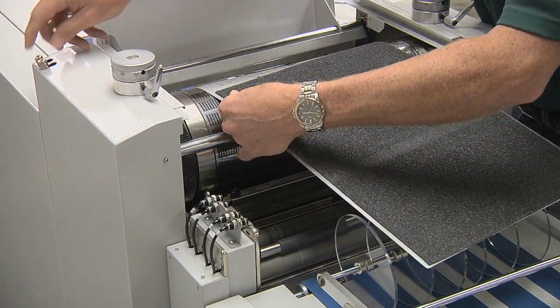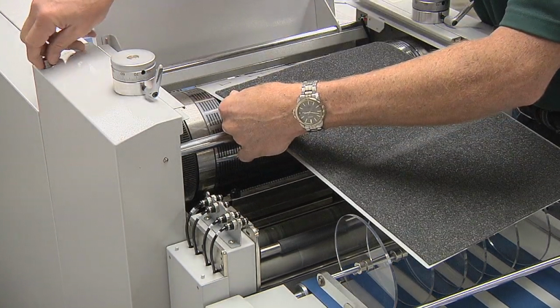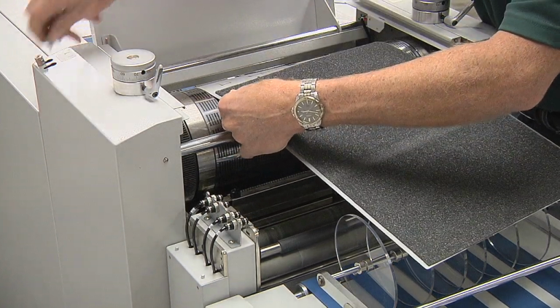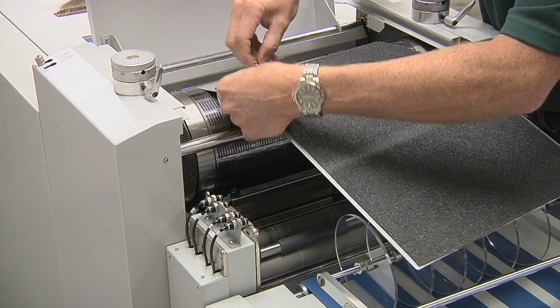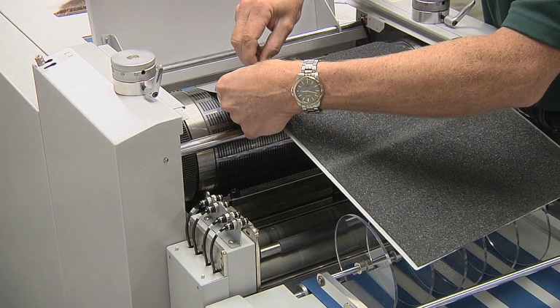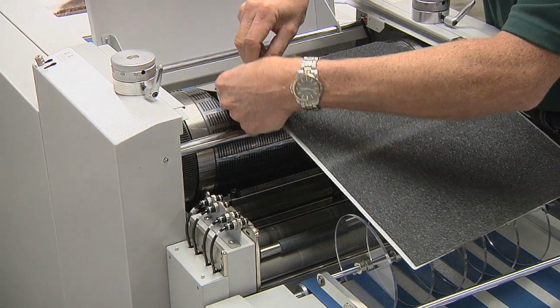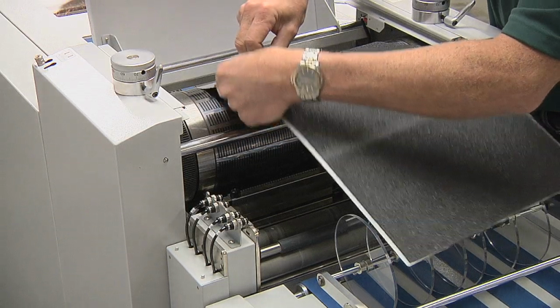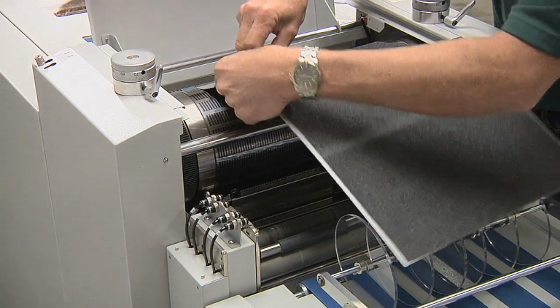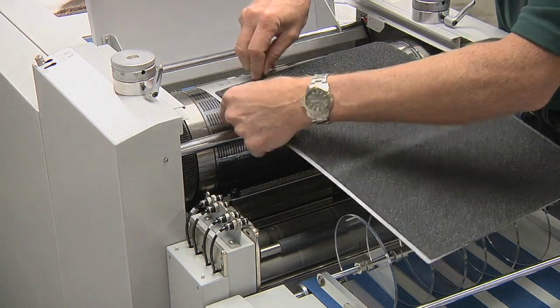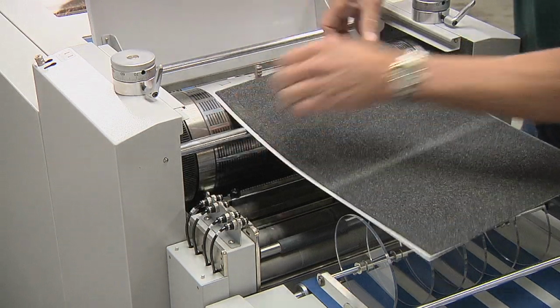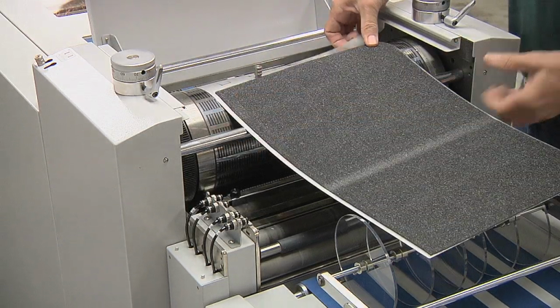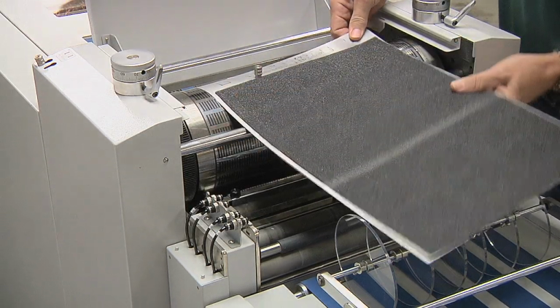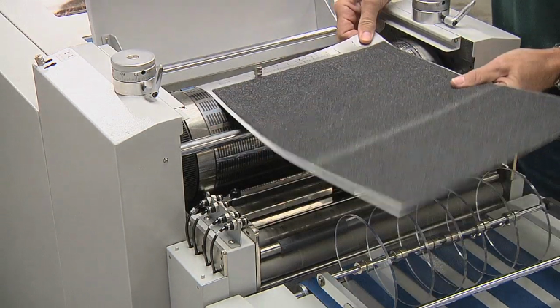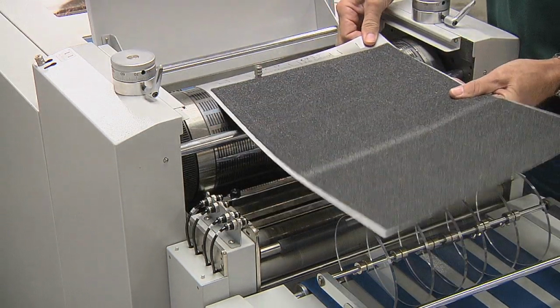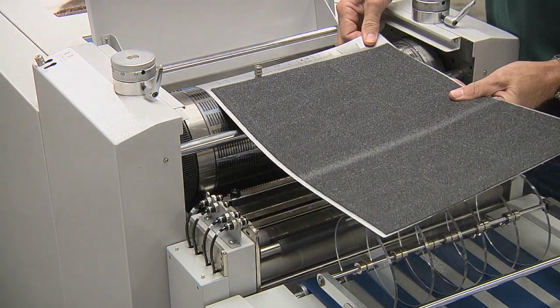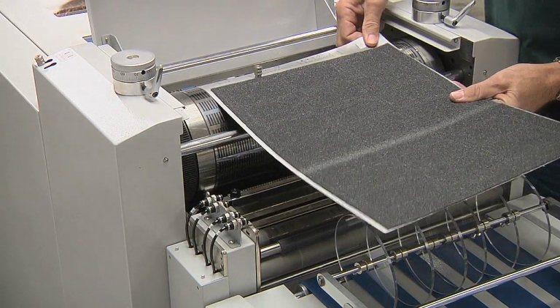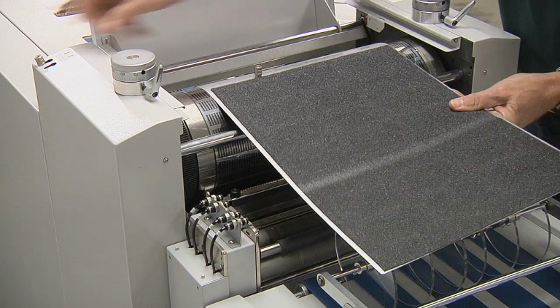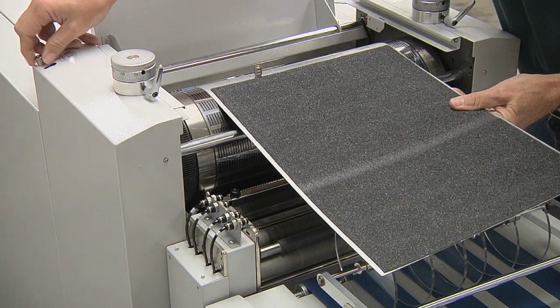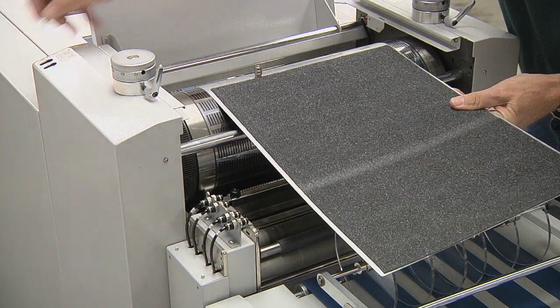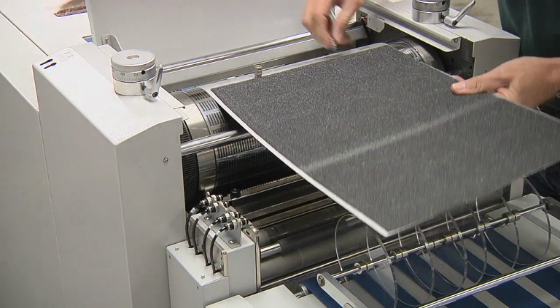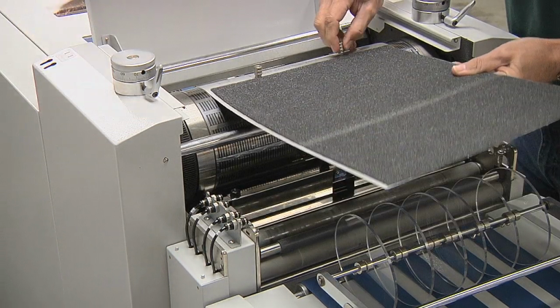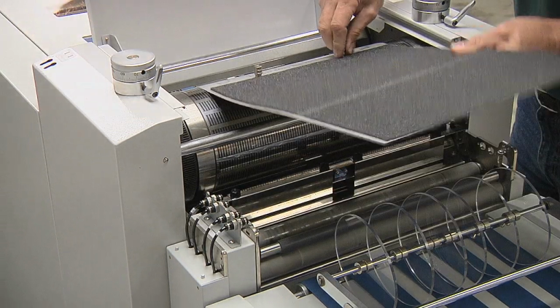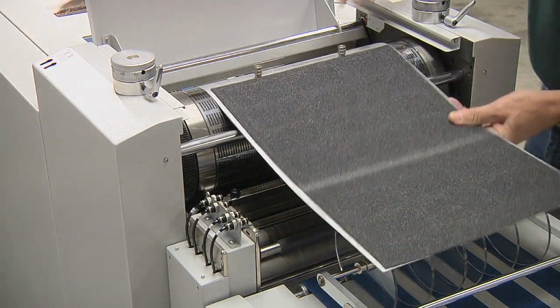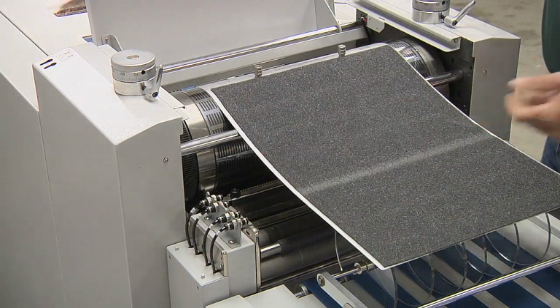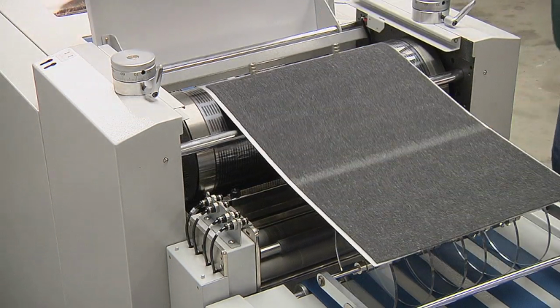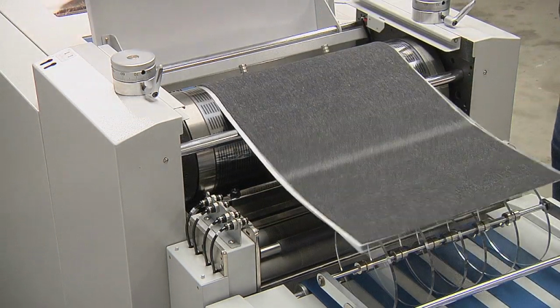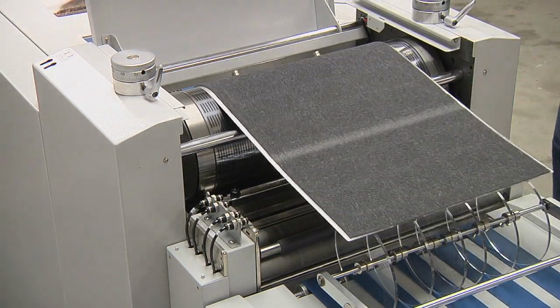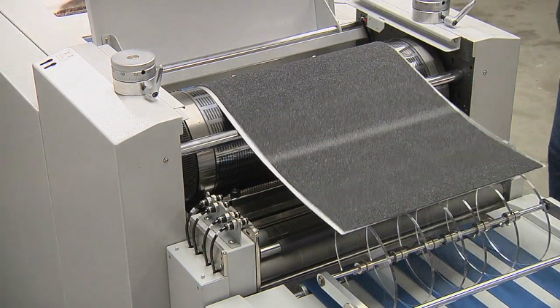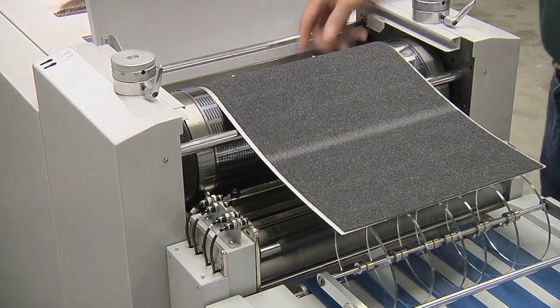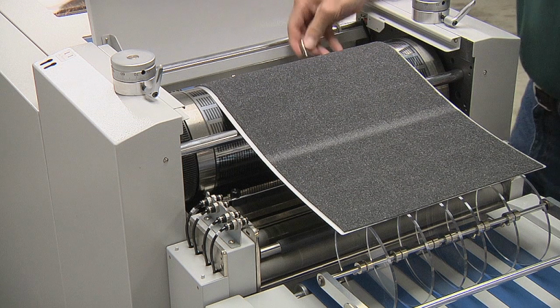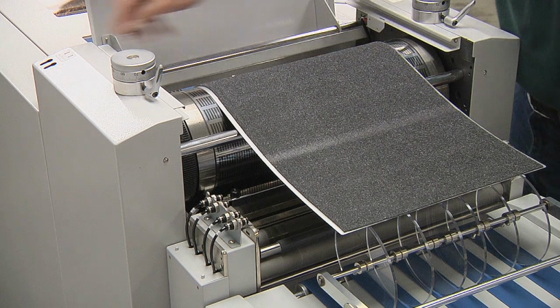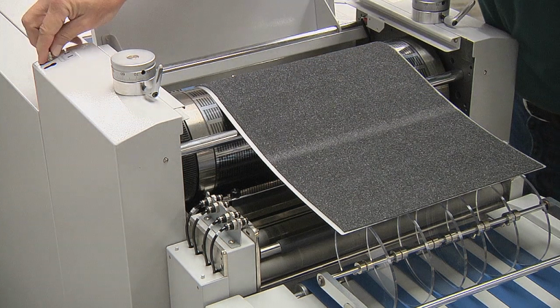The ability to produce business cards with a wide range of card sizes, formats, and shapes. And provisions to easily switch between different card formats in less than 2 minutes without tools.